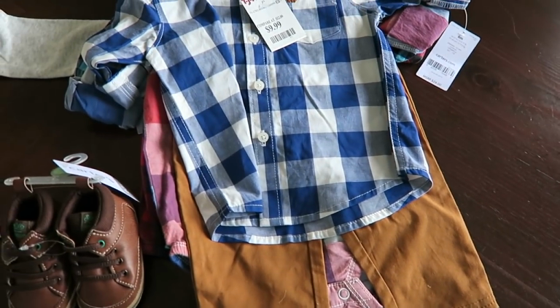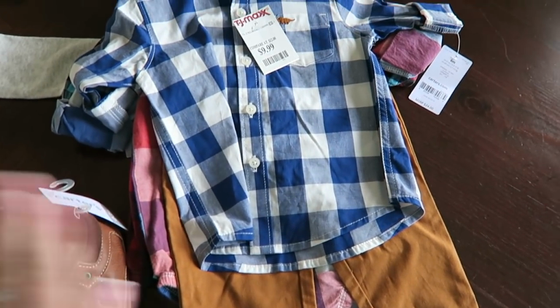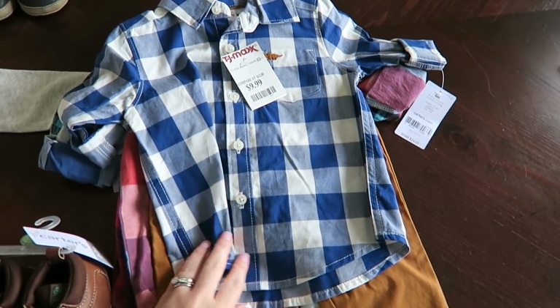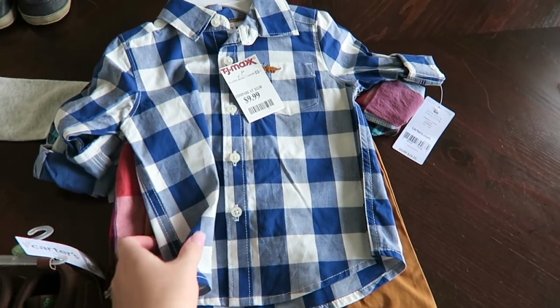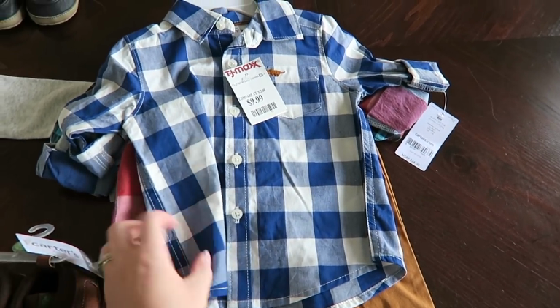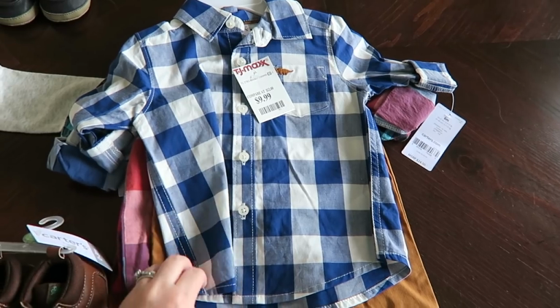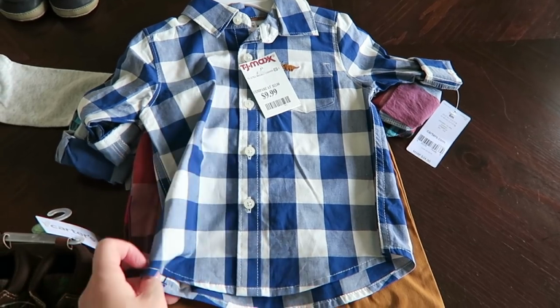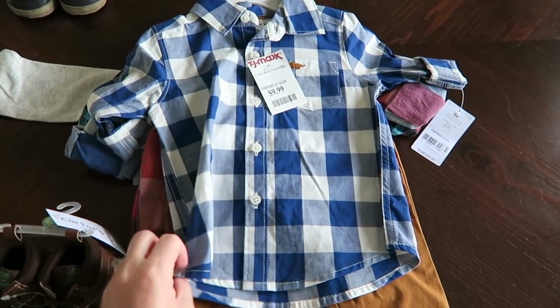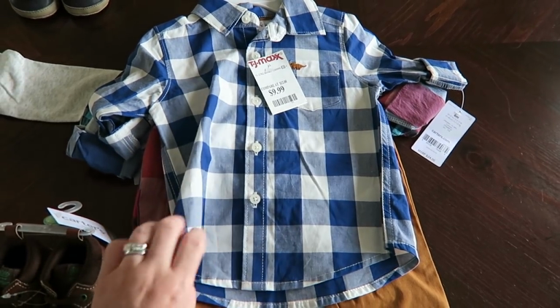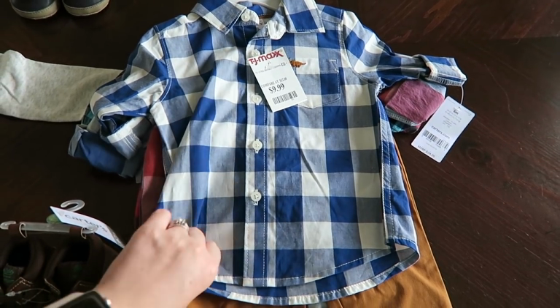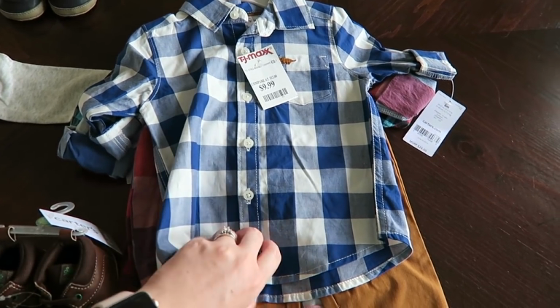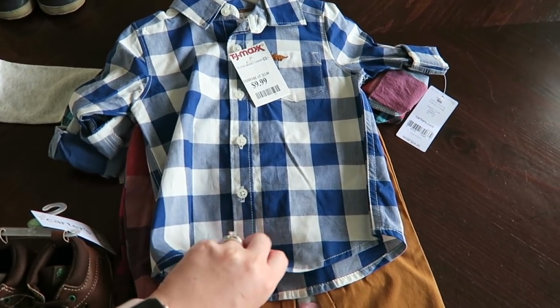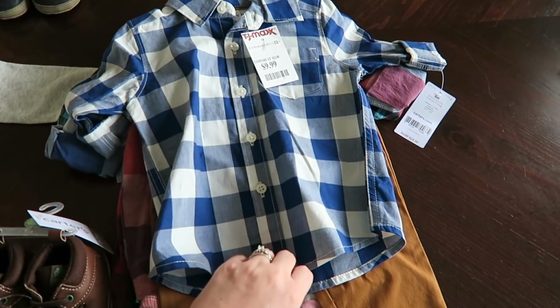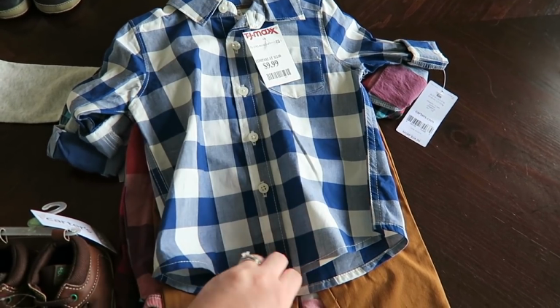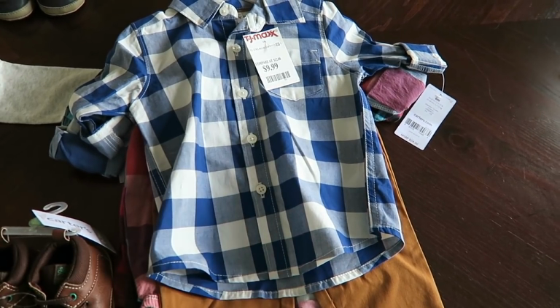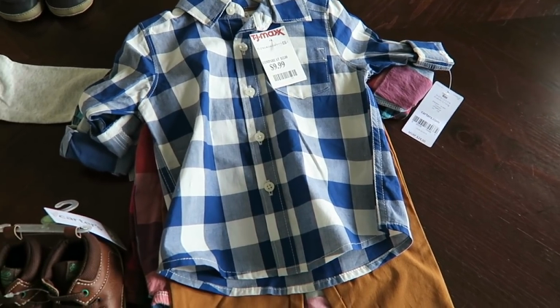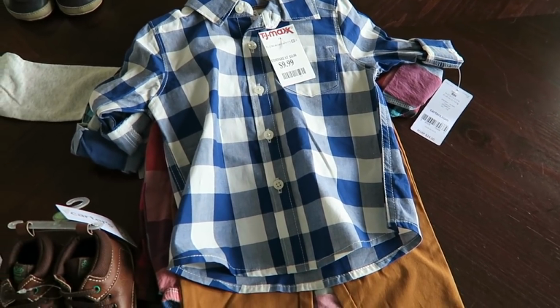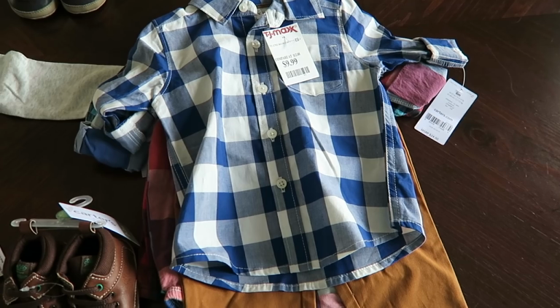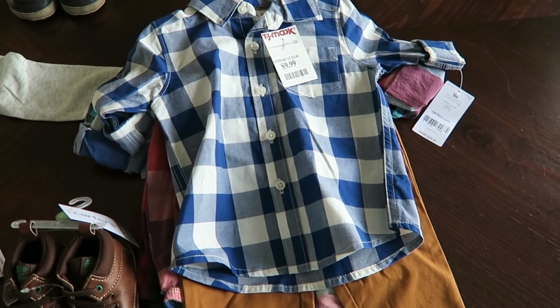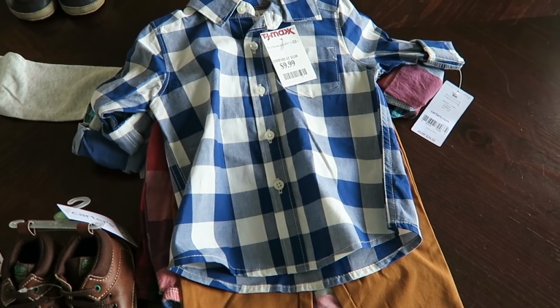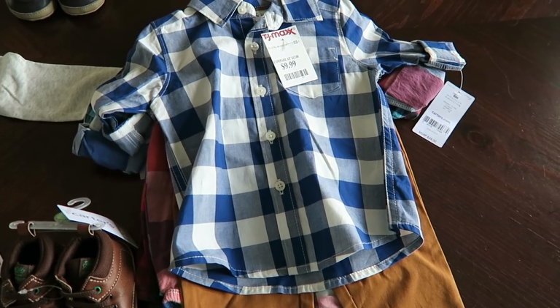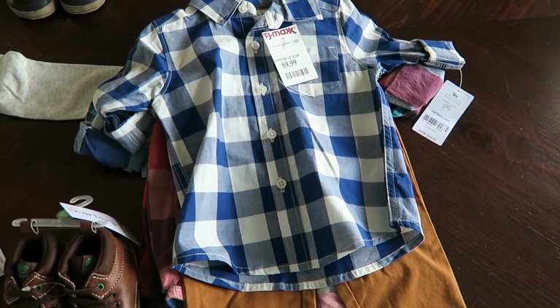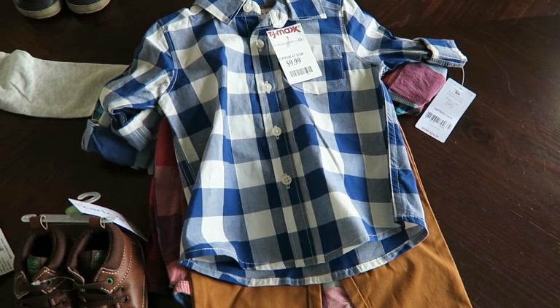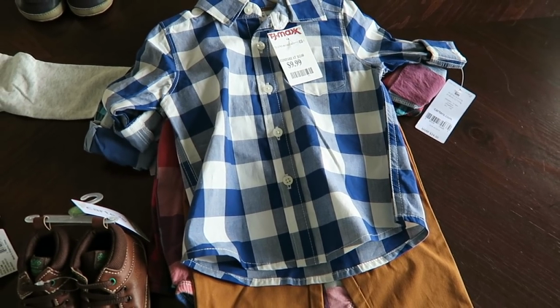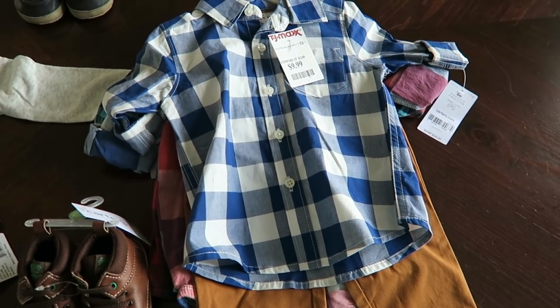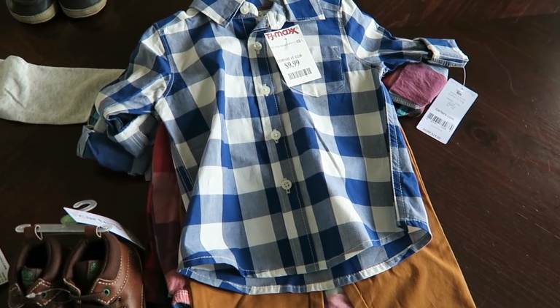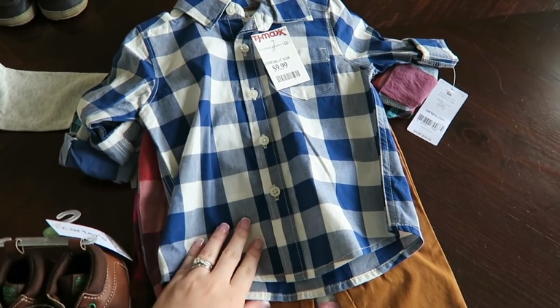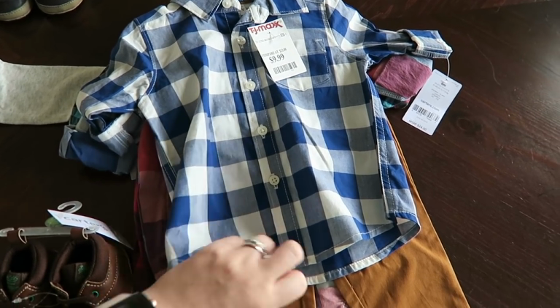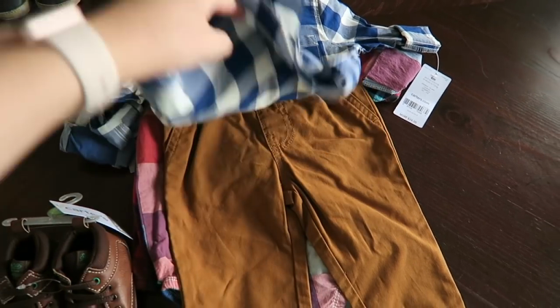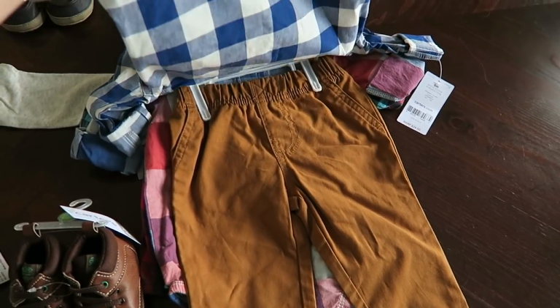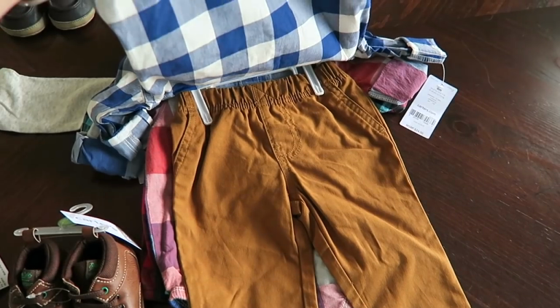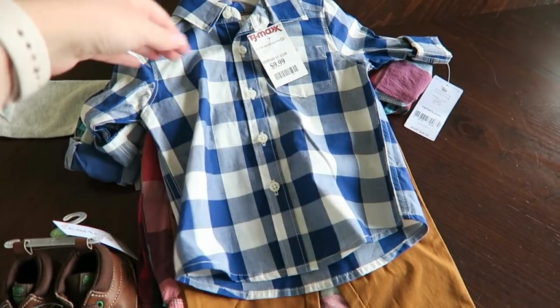At TJ Maxx I got this little set — this was one of the first things I got for fall. I thought it was super cute. I mean, these little baby clothes are adorable. It comes with these little pants.